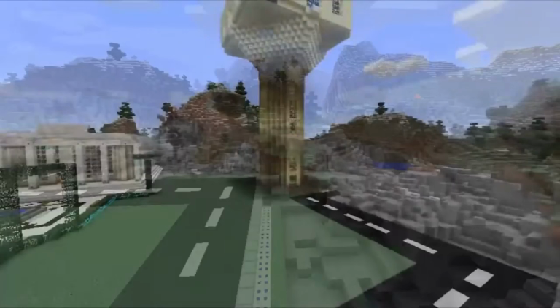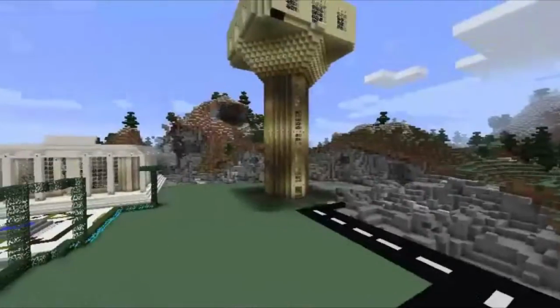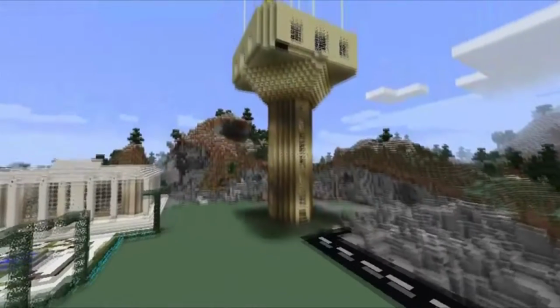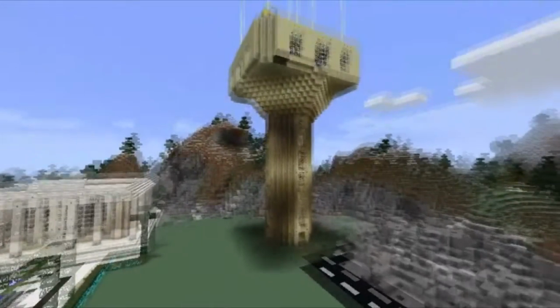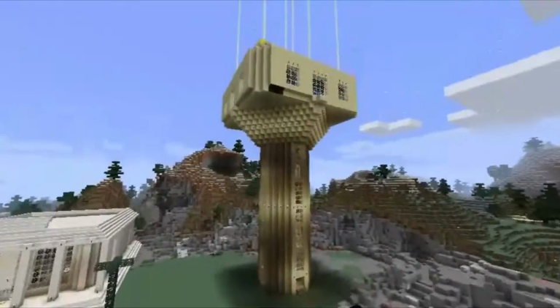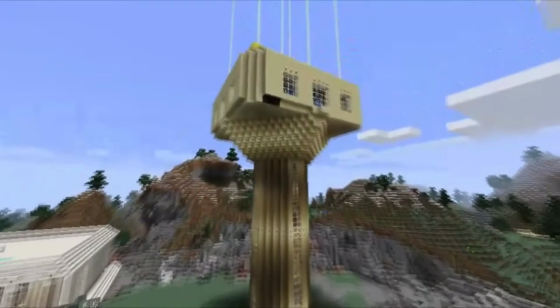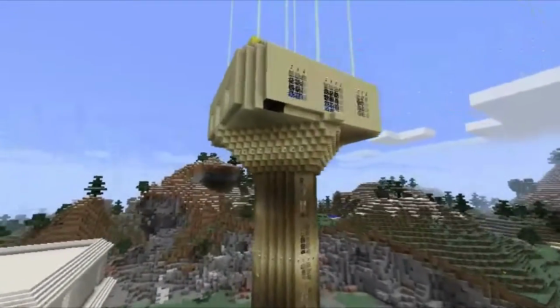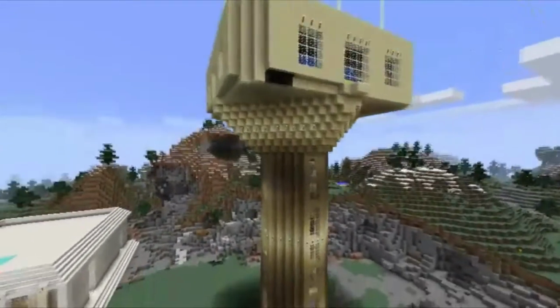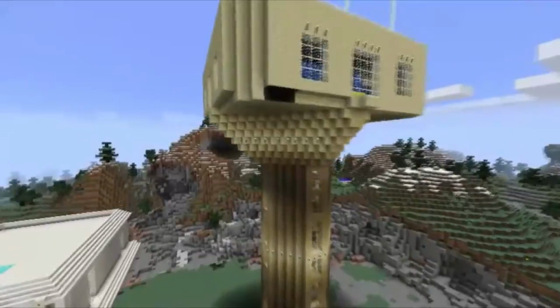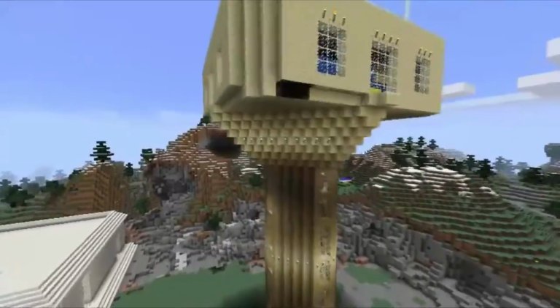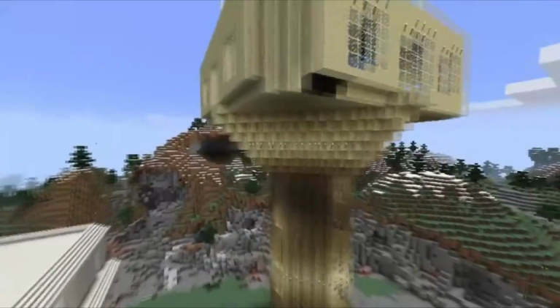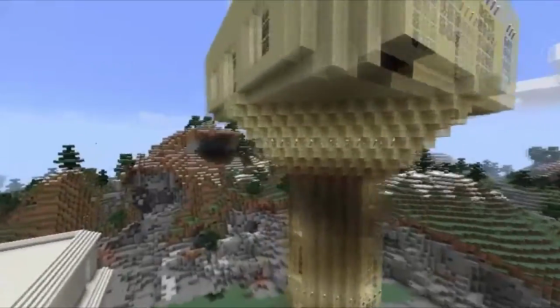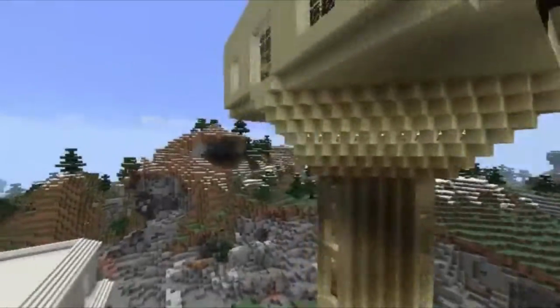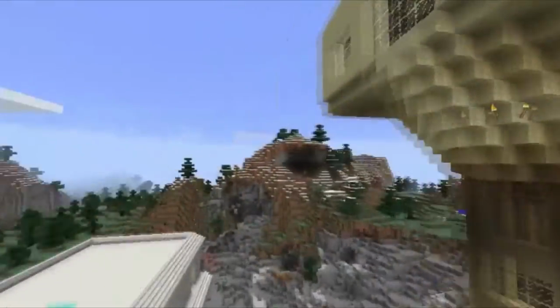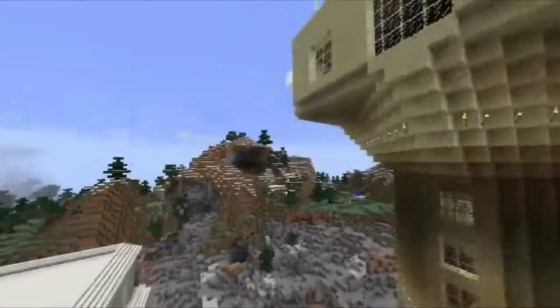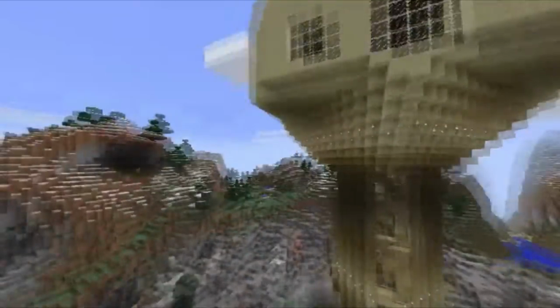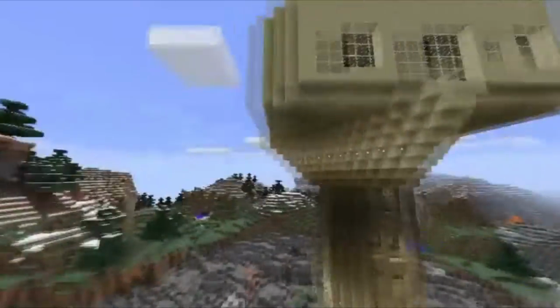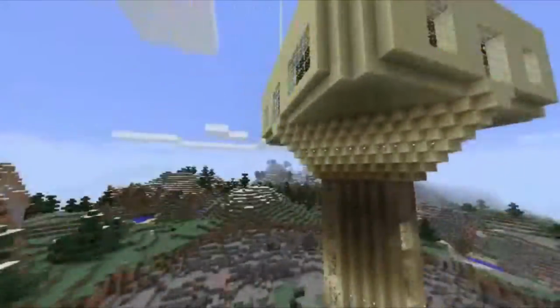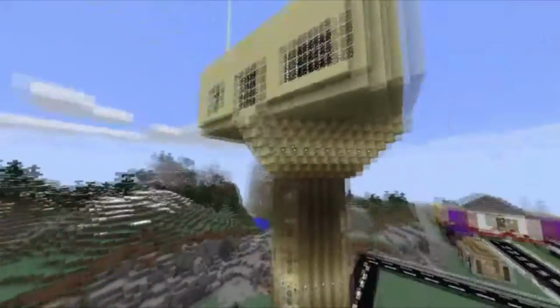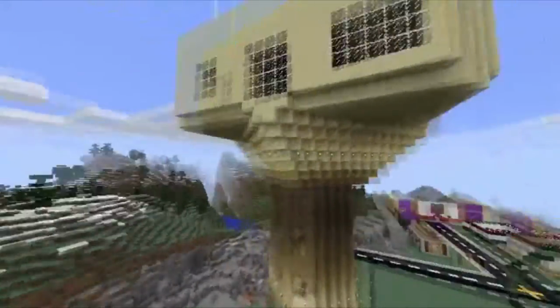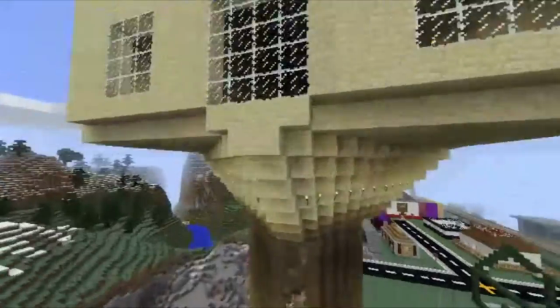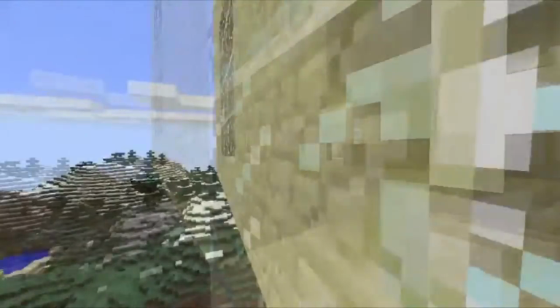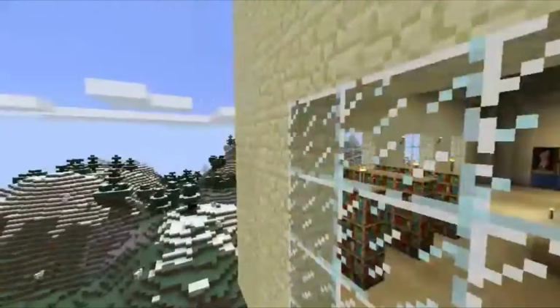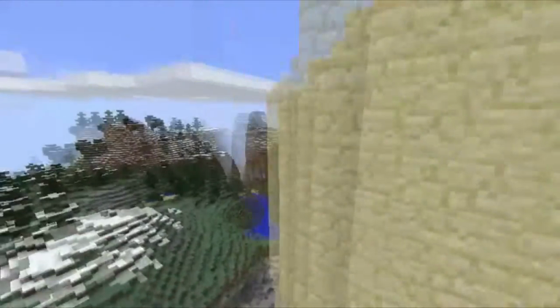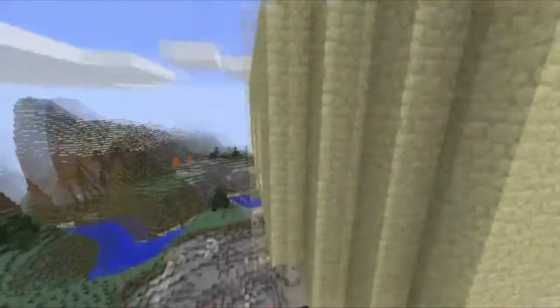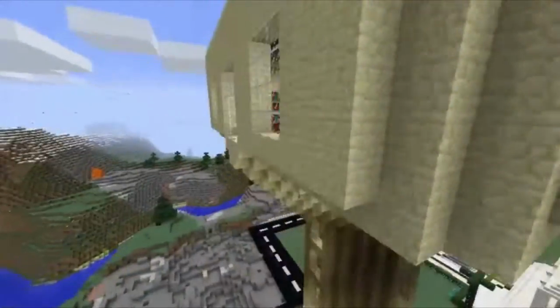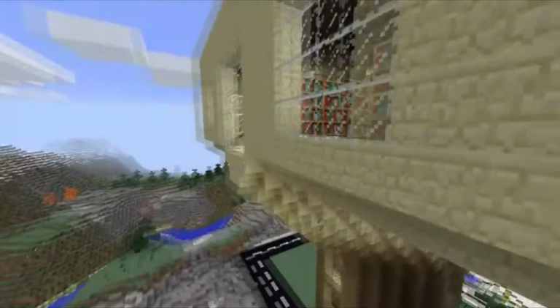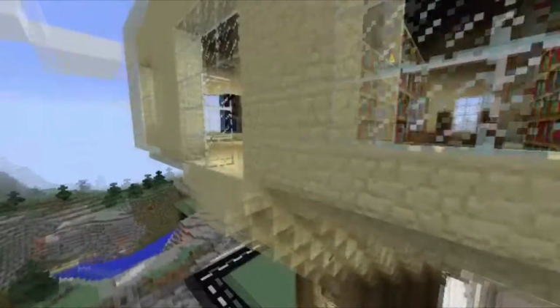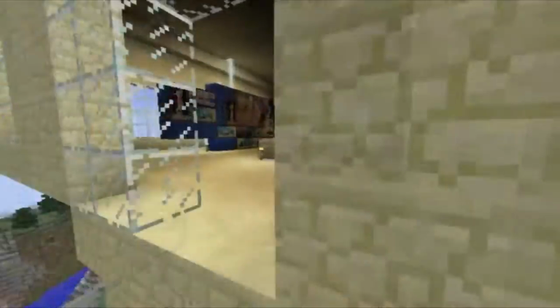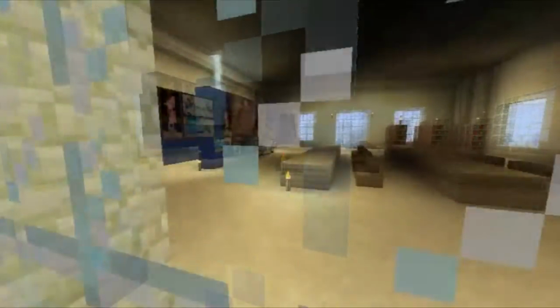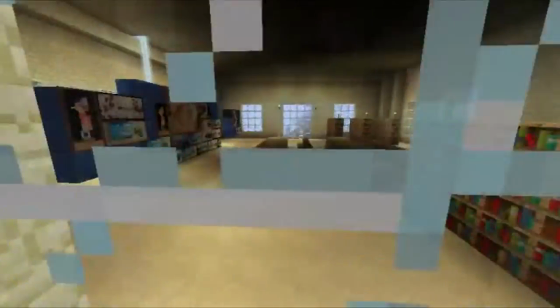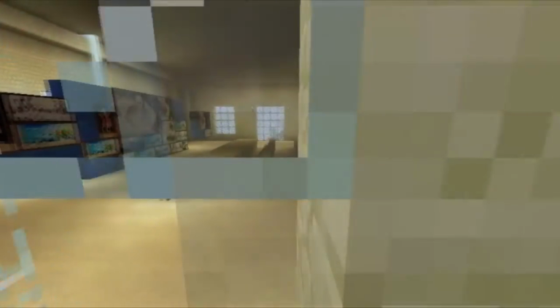And last but not least, our Wonder Command Center. It is a place used to provide the centralized command for citizens' safety purposes.